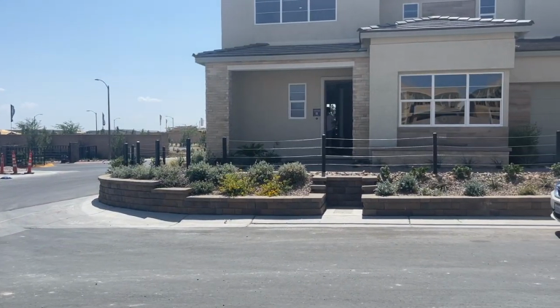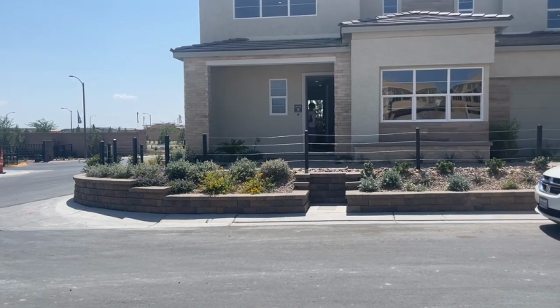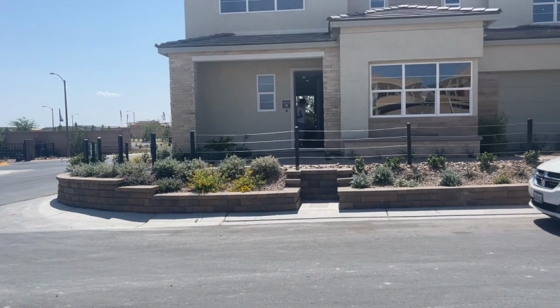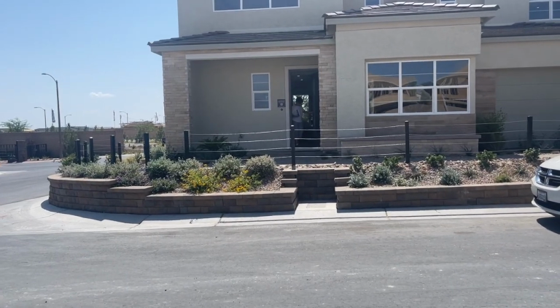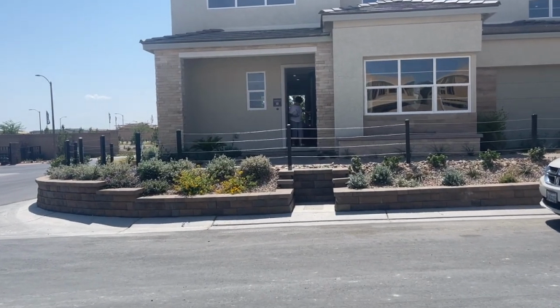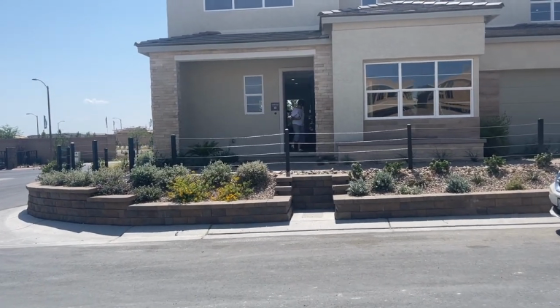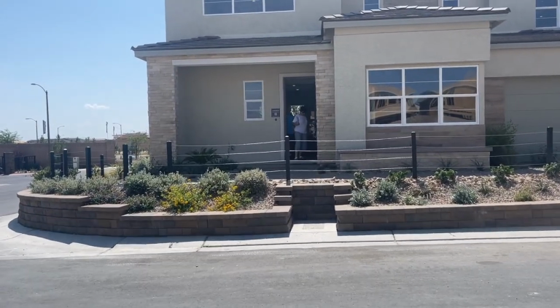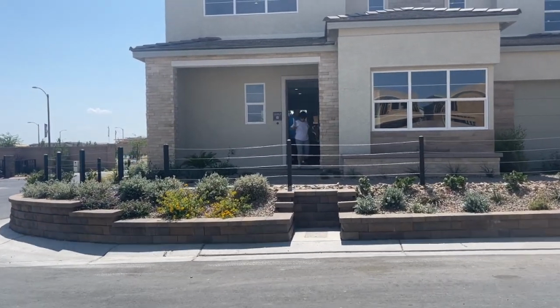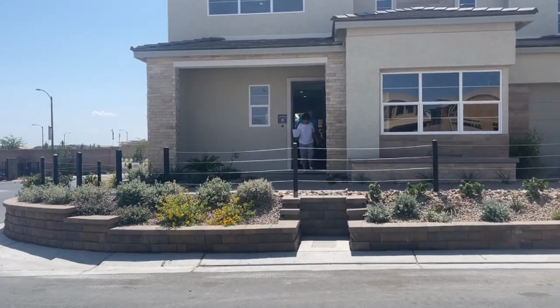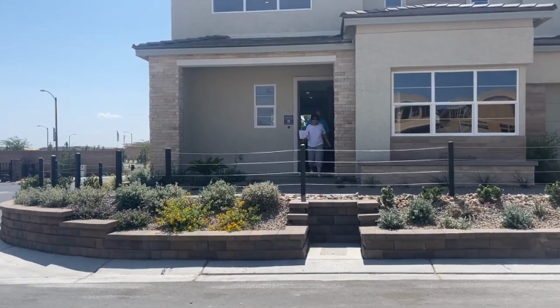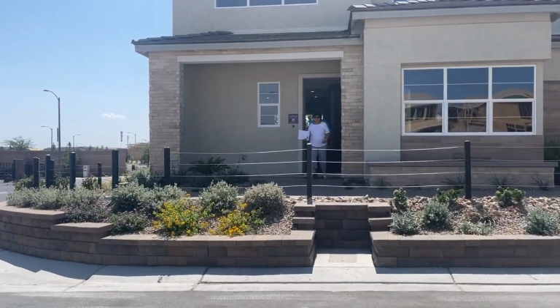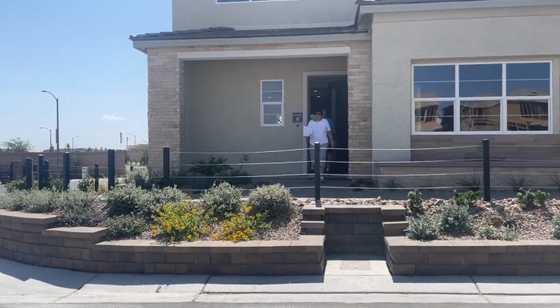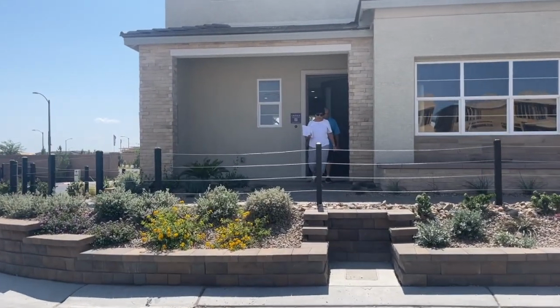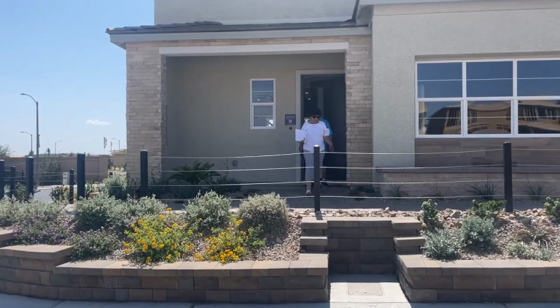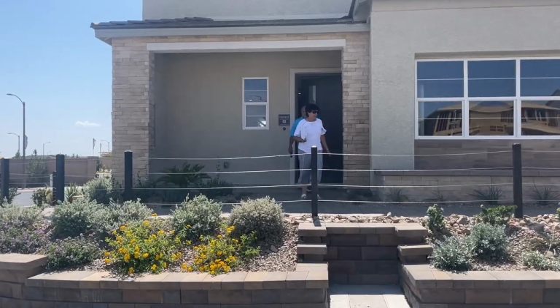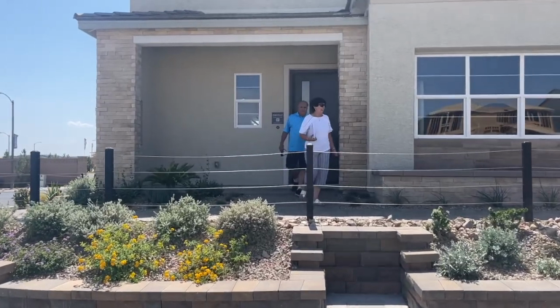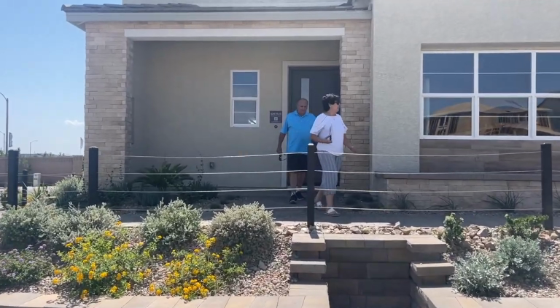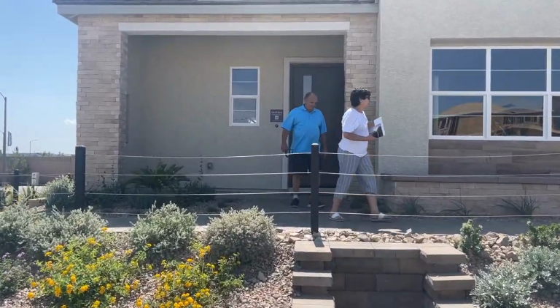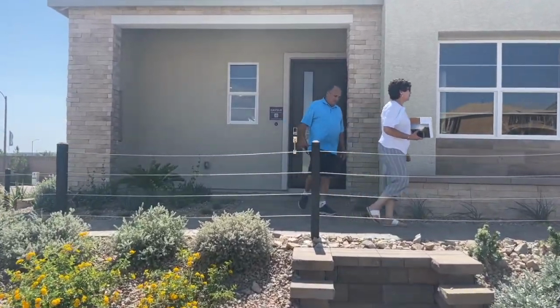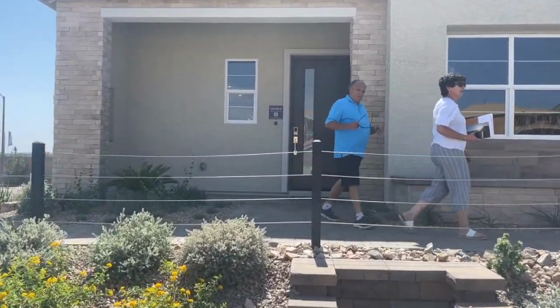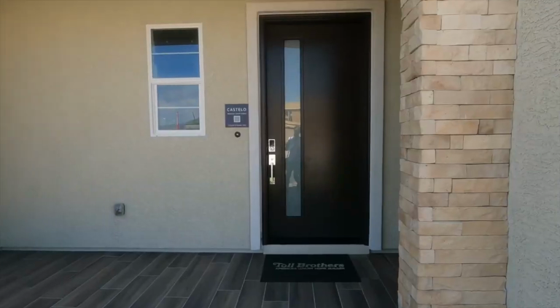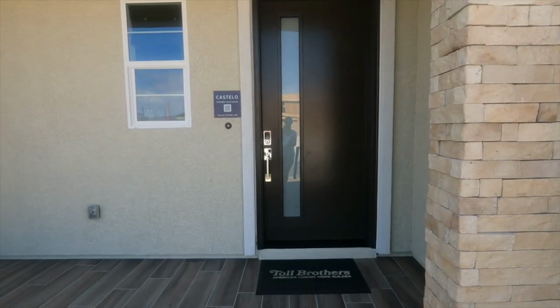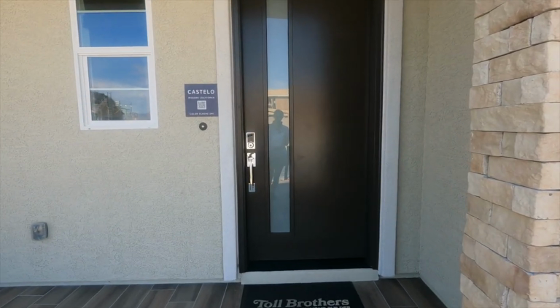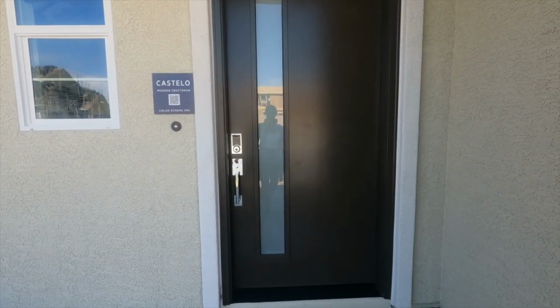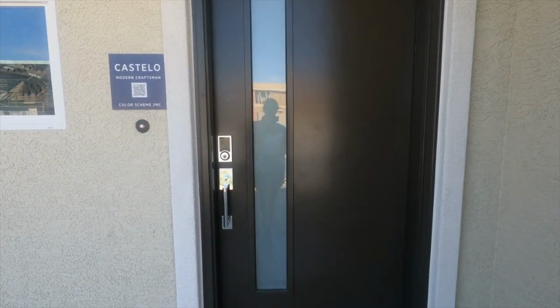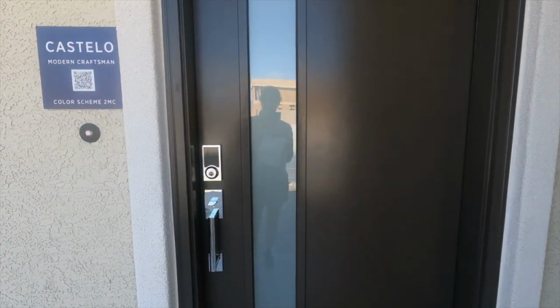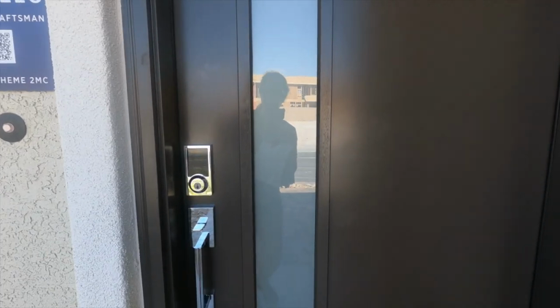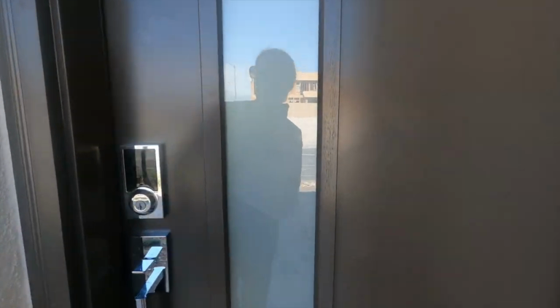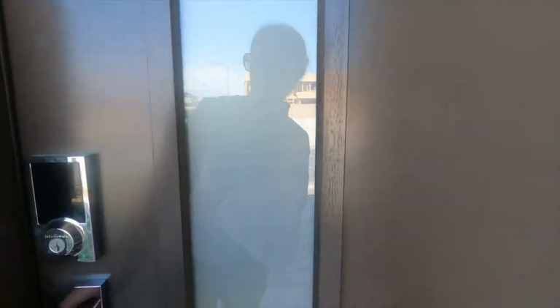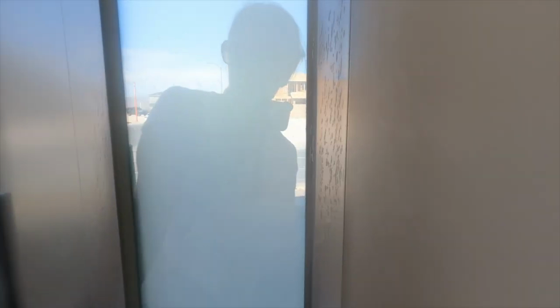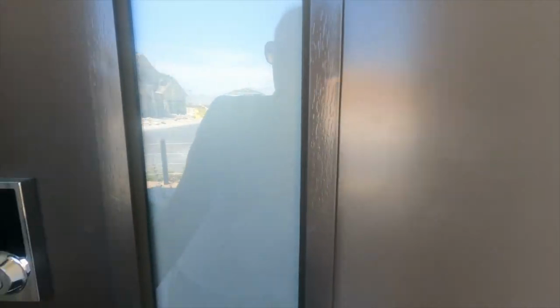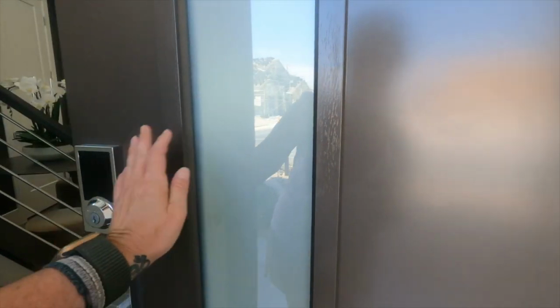Of course when I want to go in there's somebody coming out — things are busy and booming here in Vegas. Time to buy, let me tell ya! Alrighty, let's go take a look at the Costello, the modern craftsman.